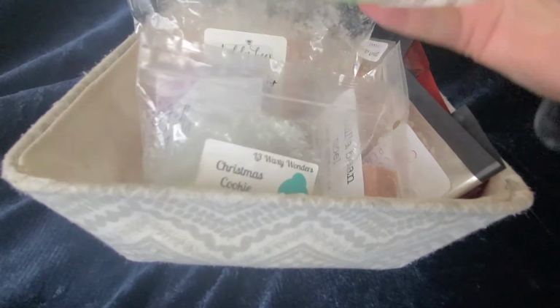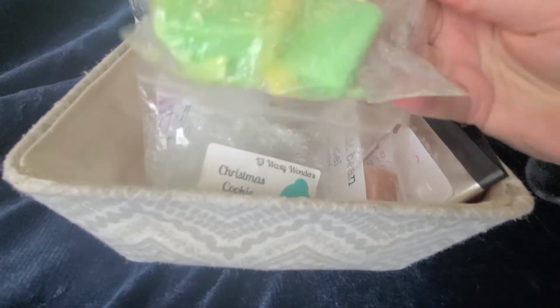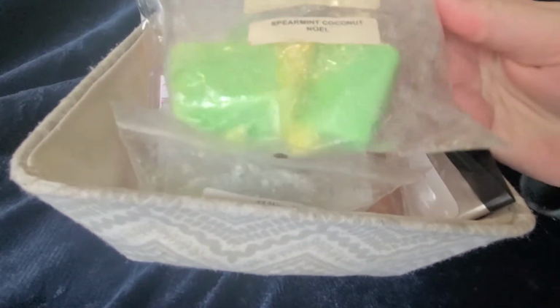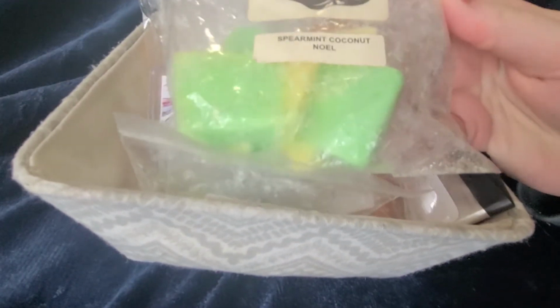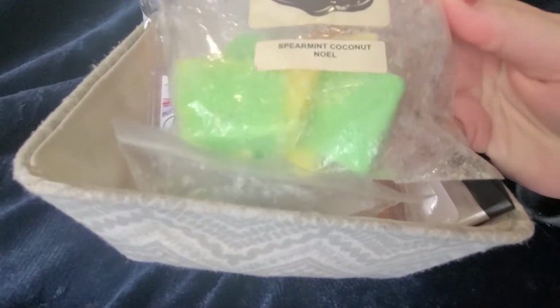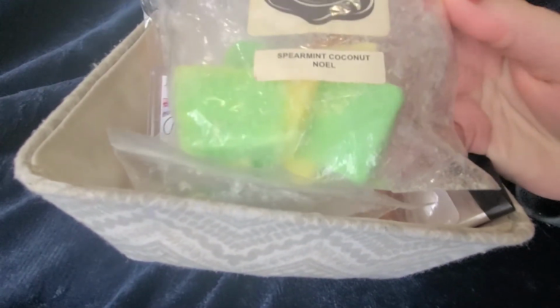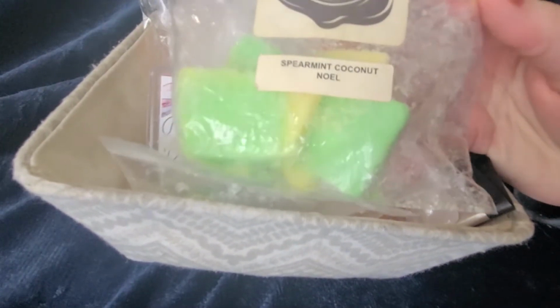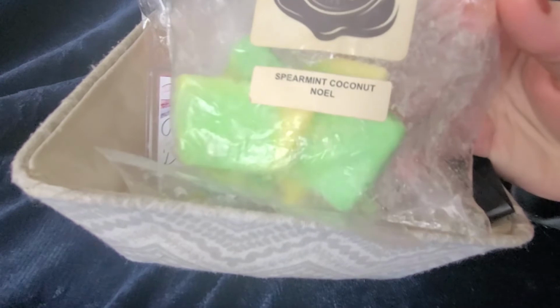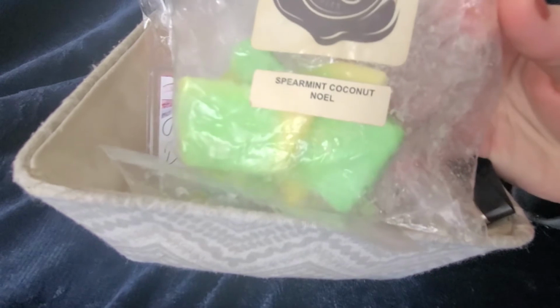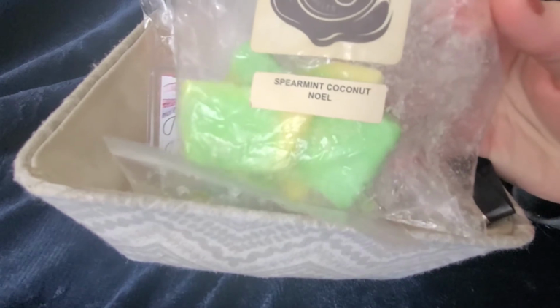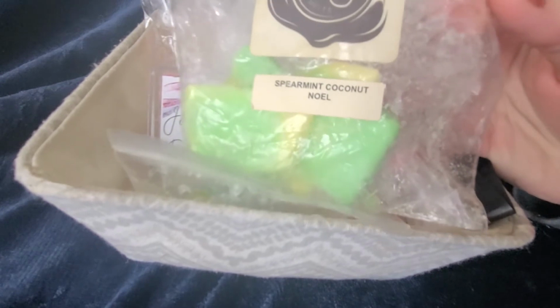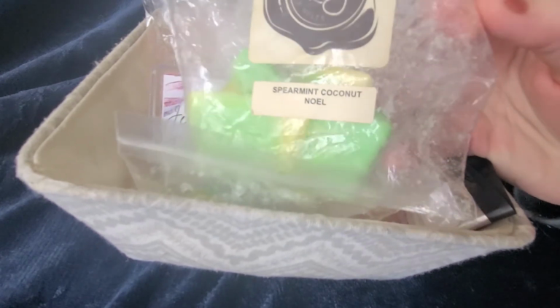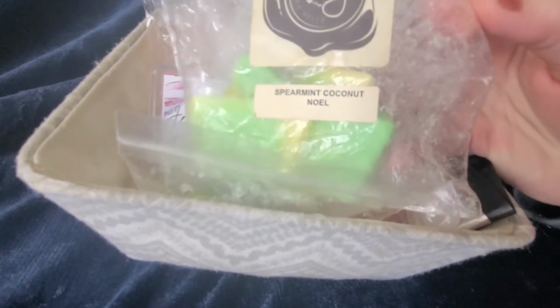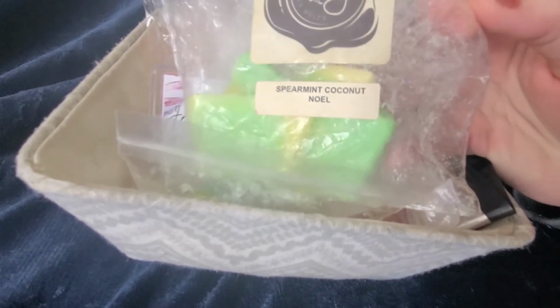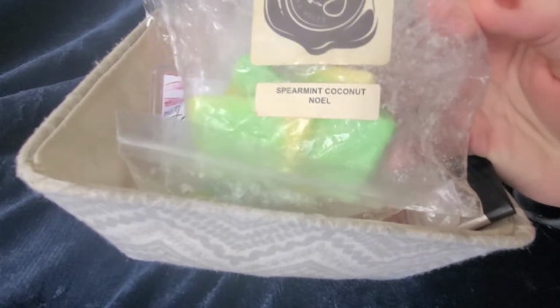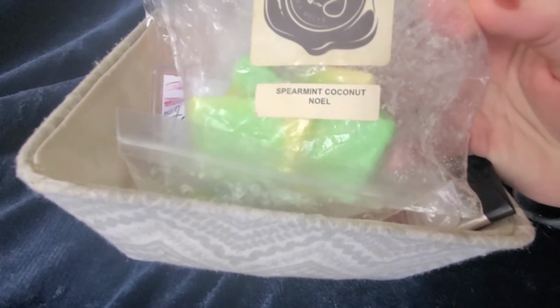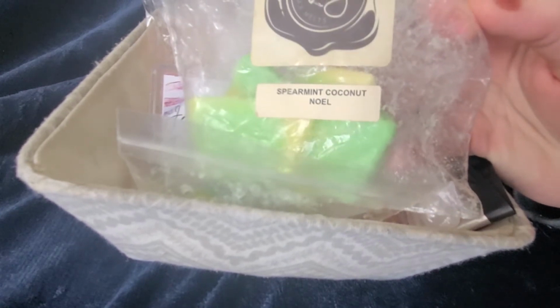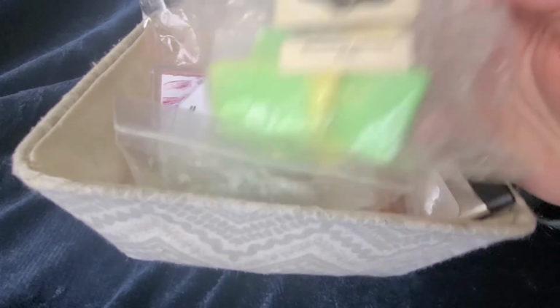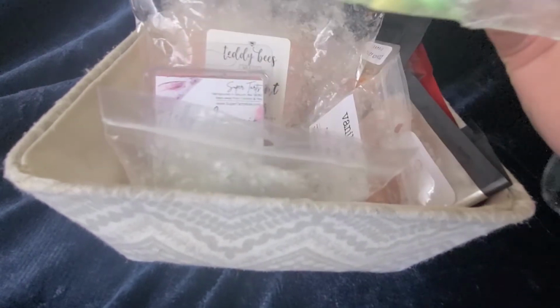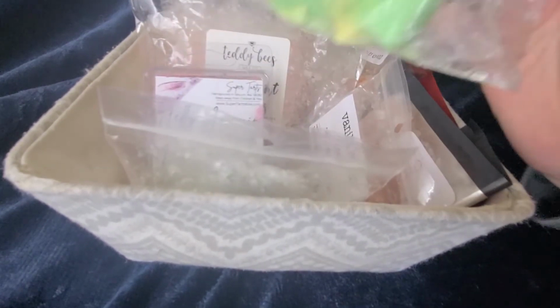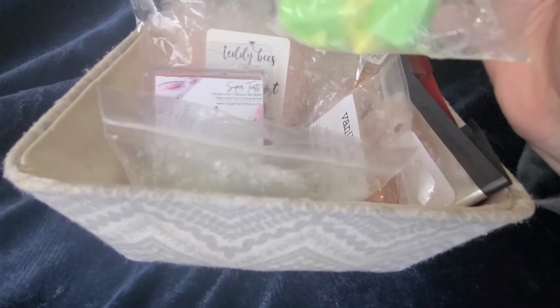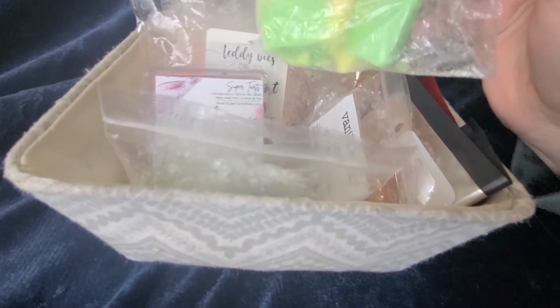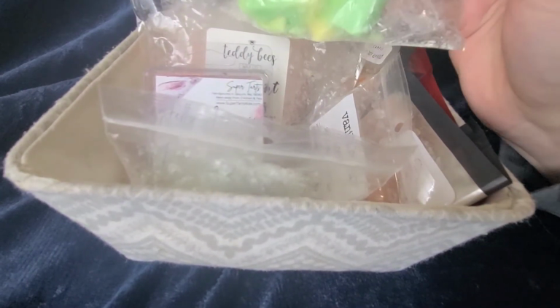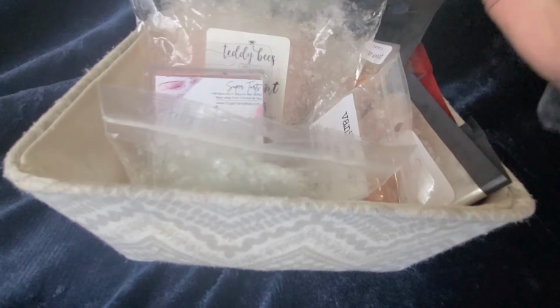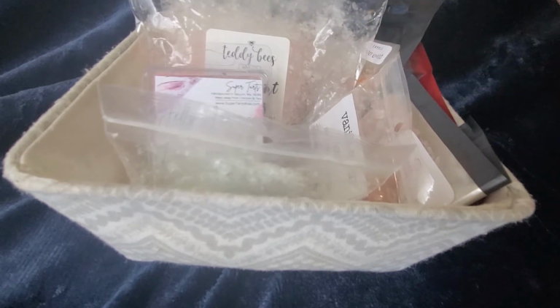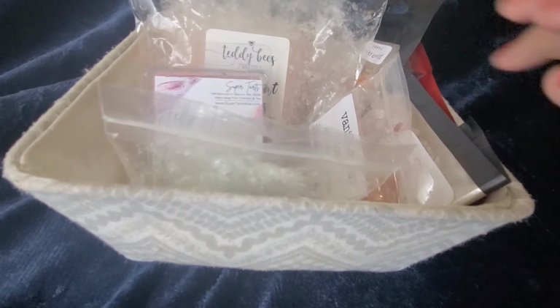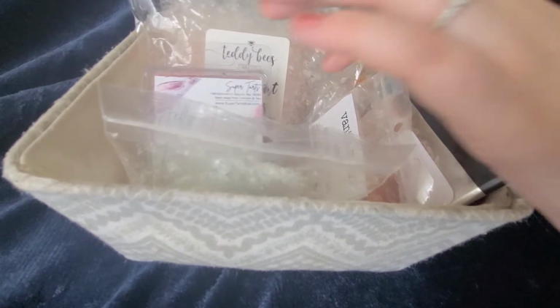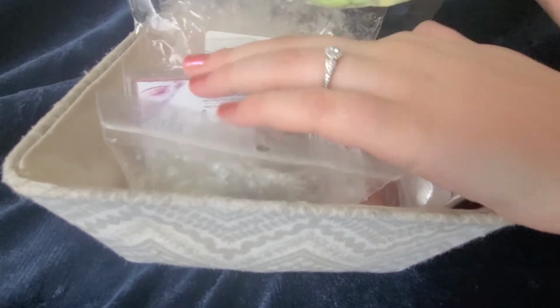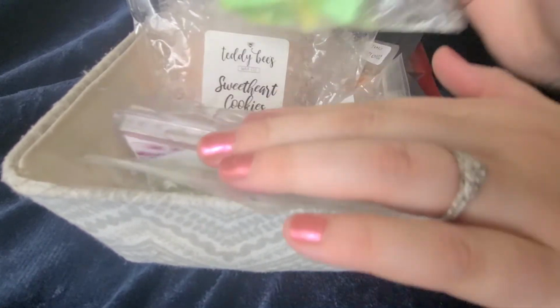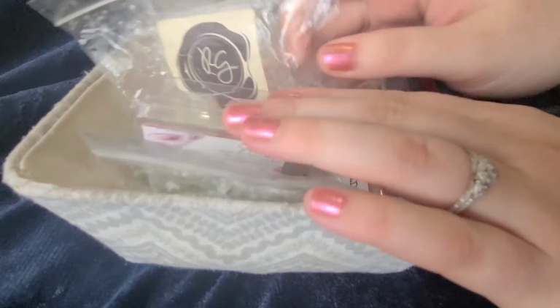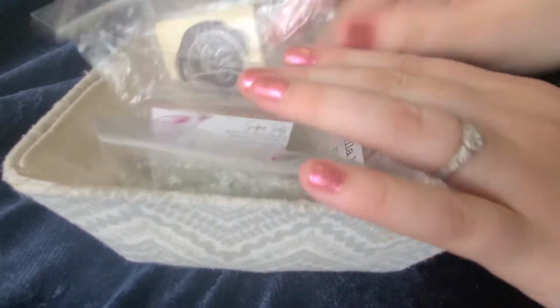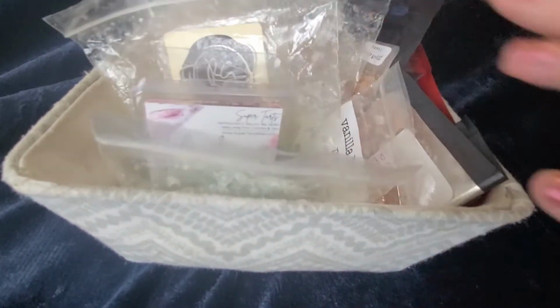I have two pieces of a chunk muffin carrying over from last week. It is spearmint coconut noel. This was very good and lasted all day when I melted it.